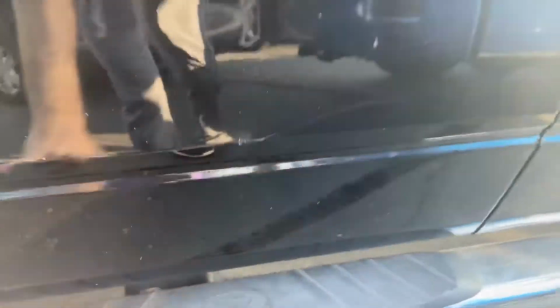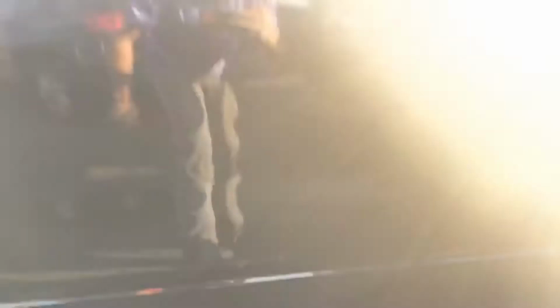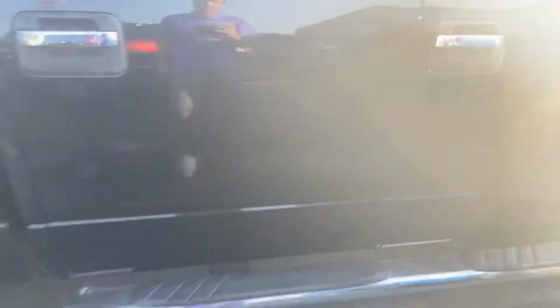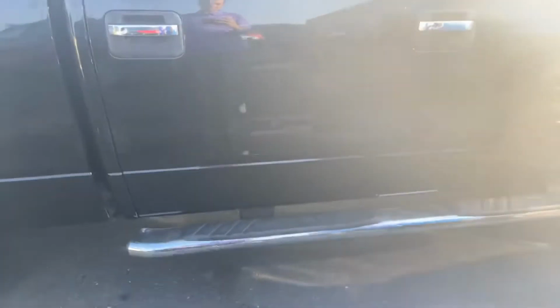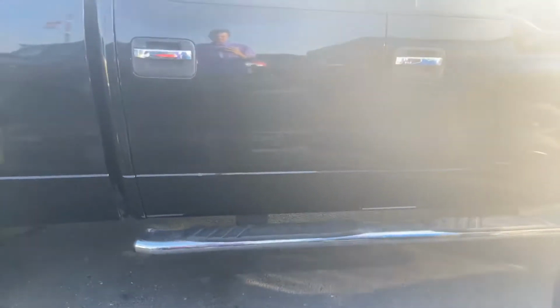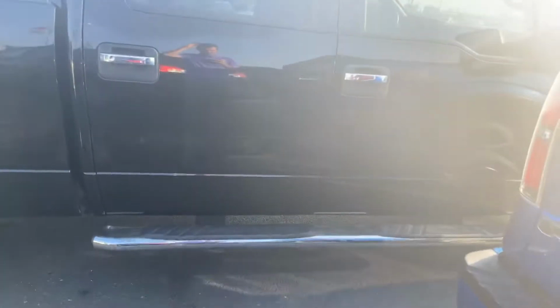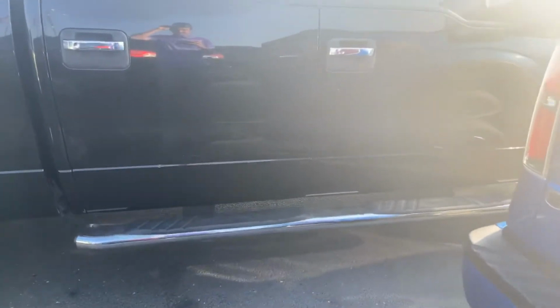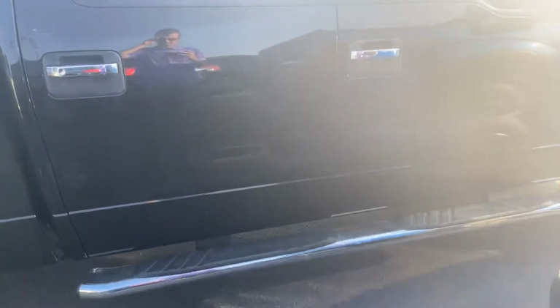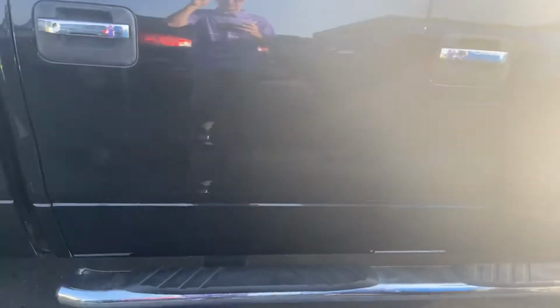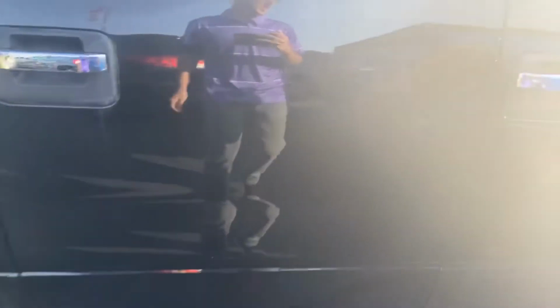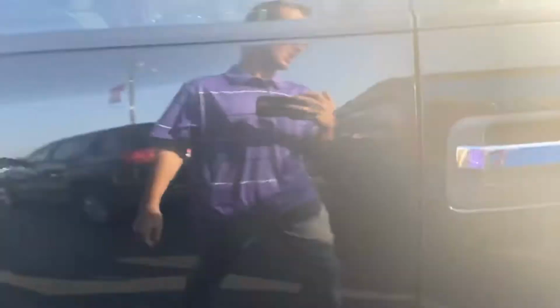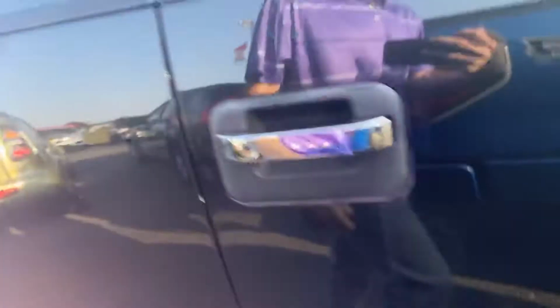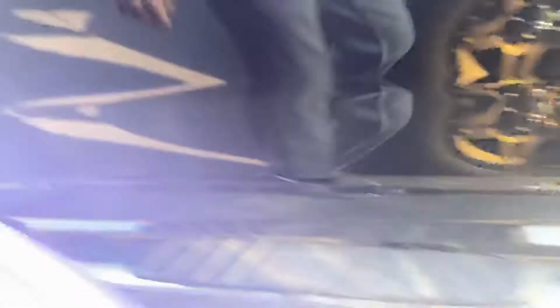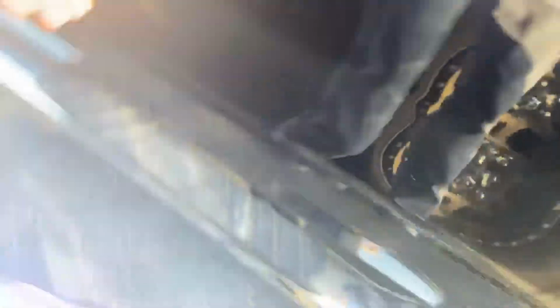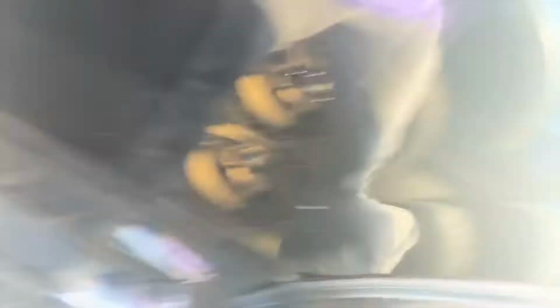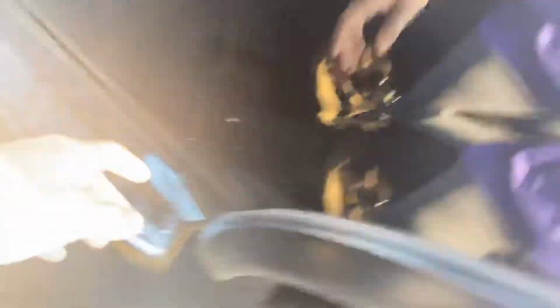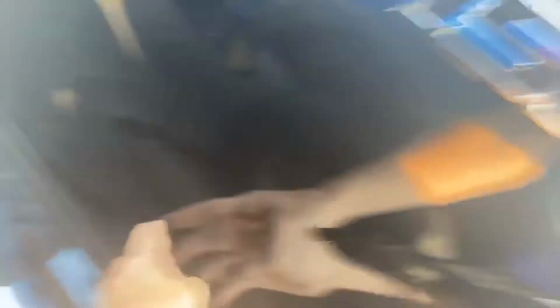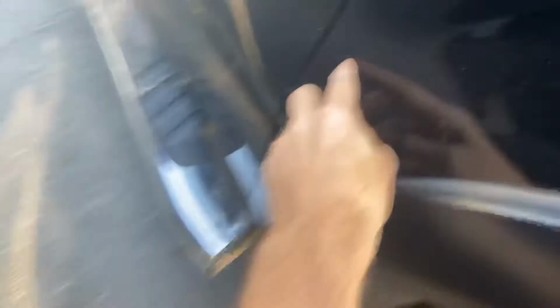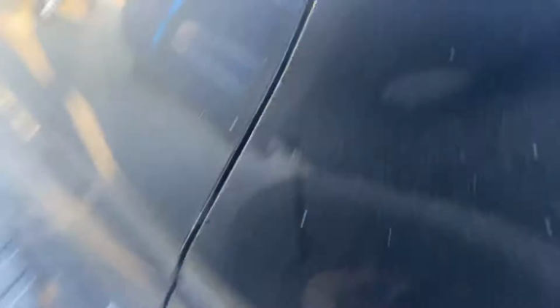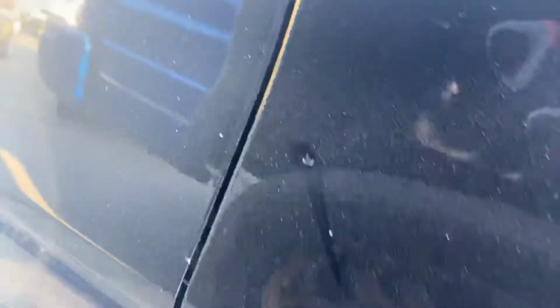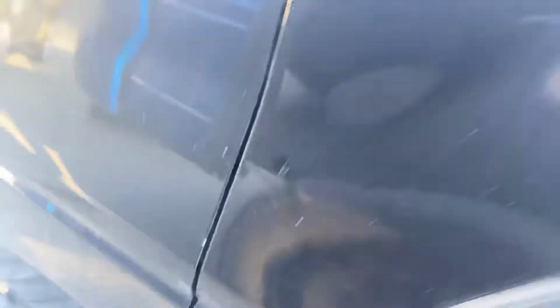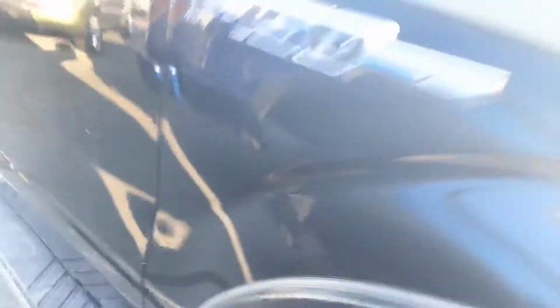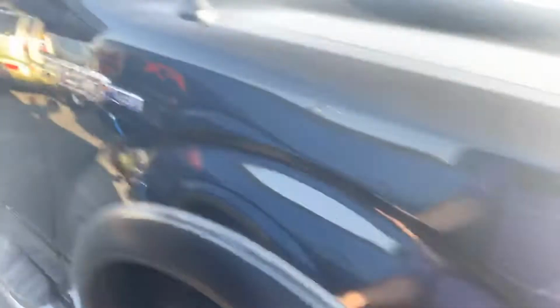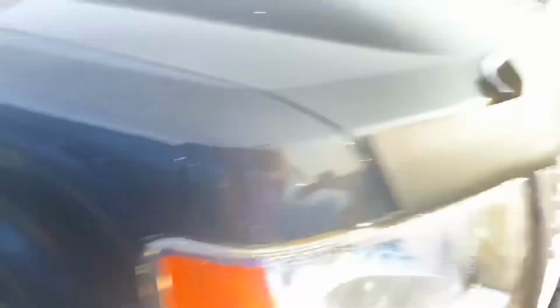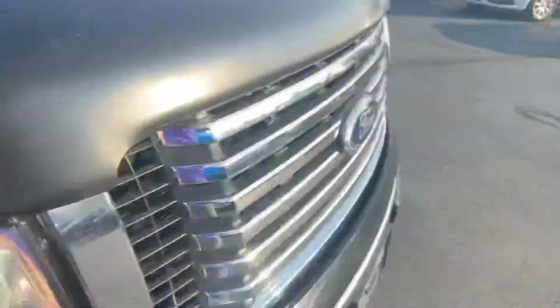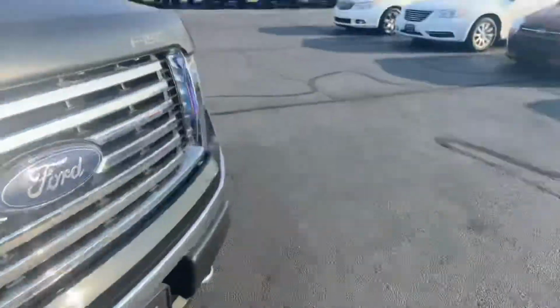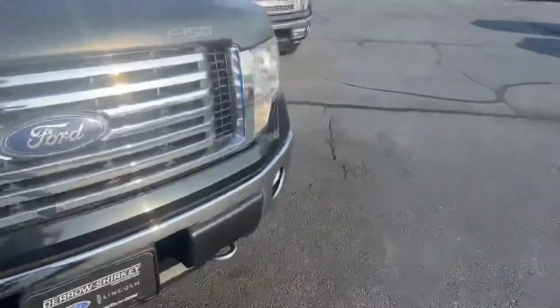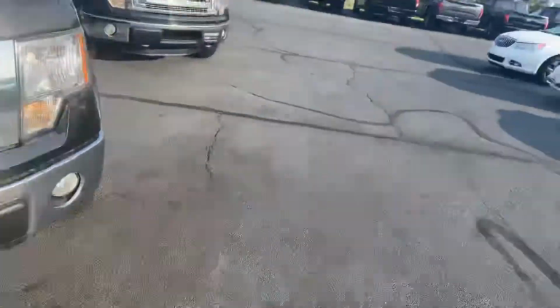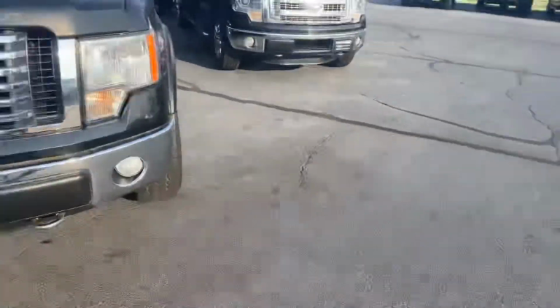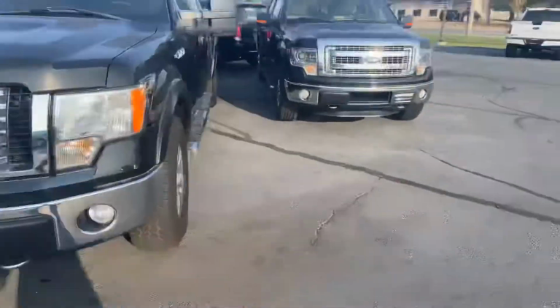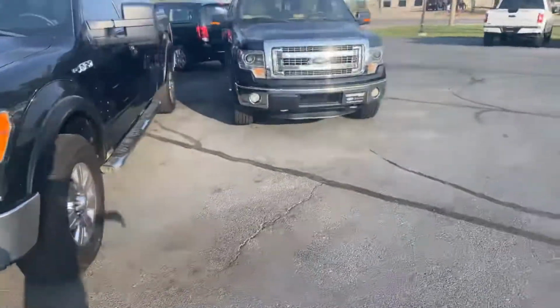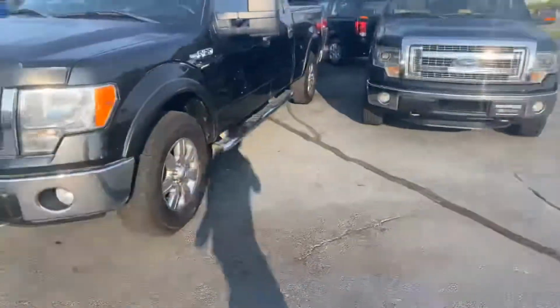Scuff right there. I always tell people it does truthfully look worse in videos — camera kind of heightens everything. But I do like to point everything out that I see for you. Appreciate you.